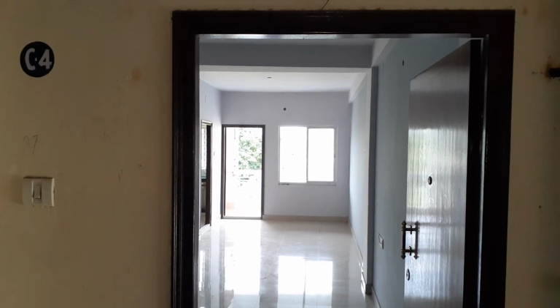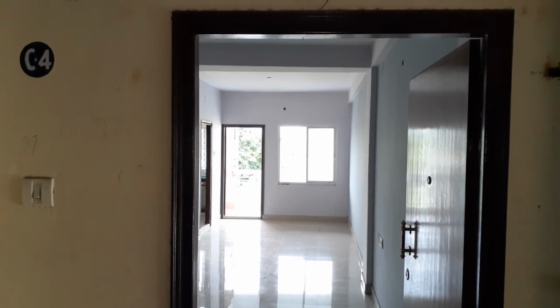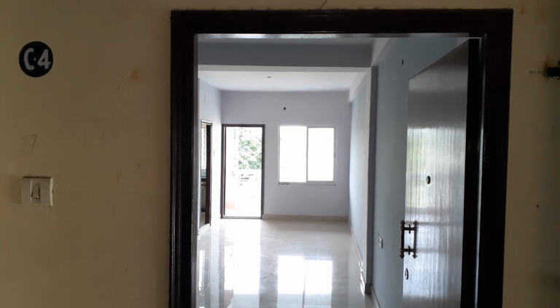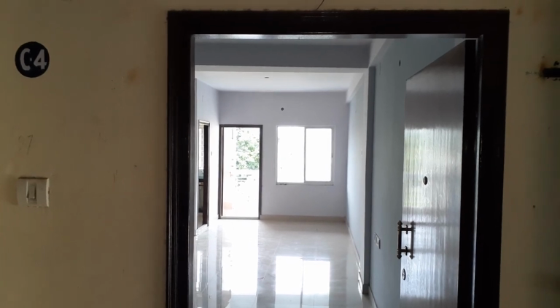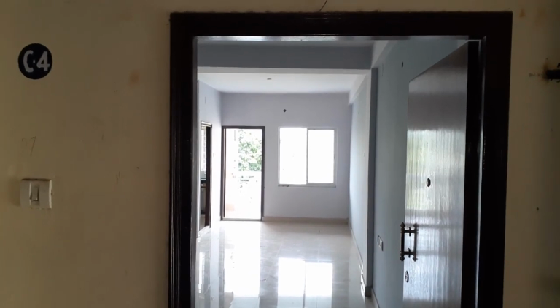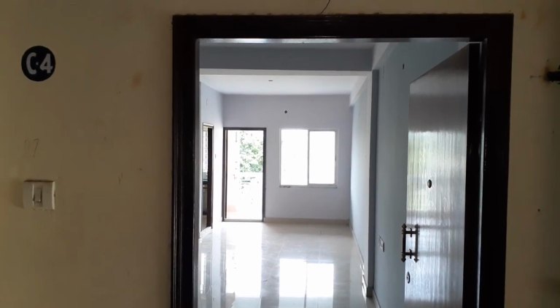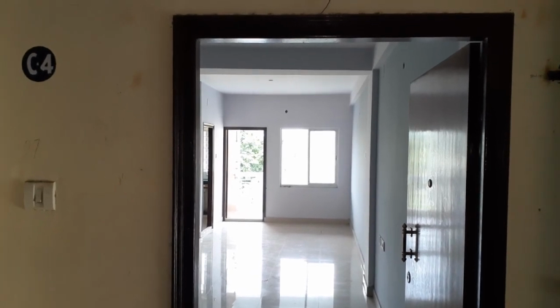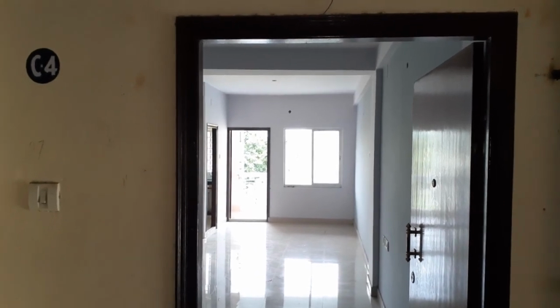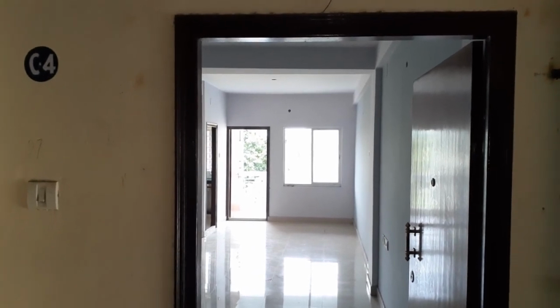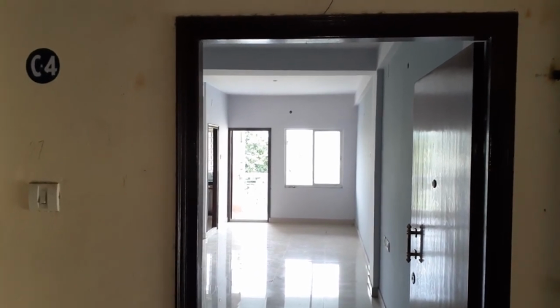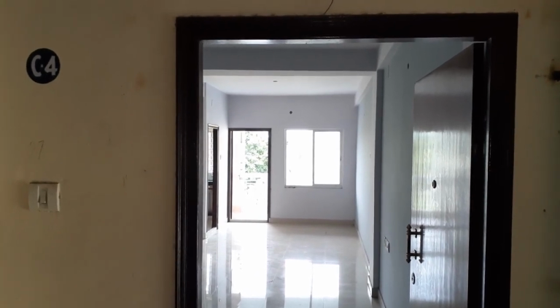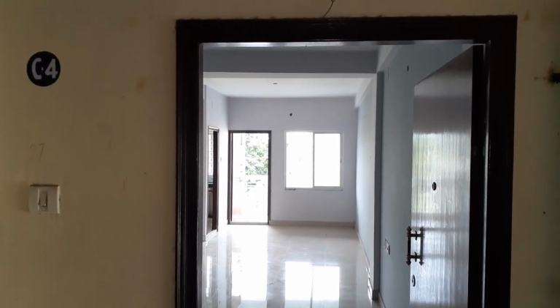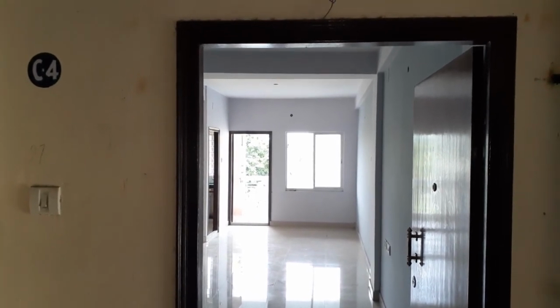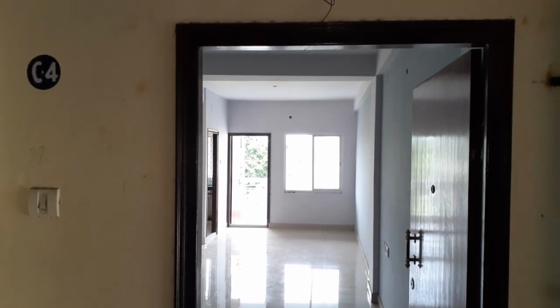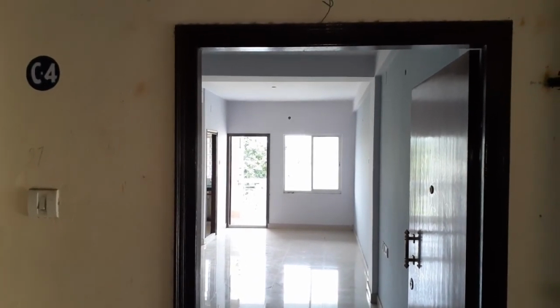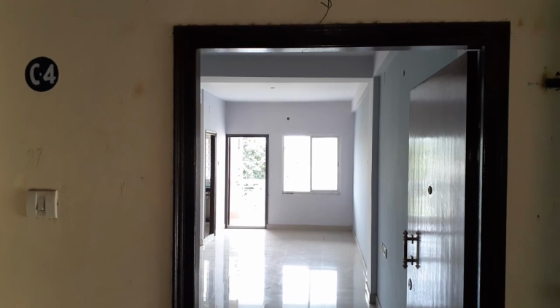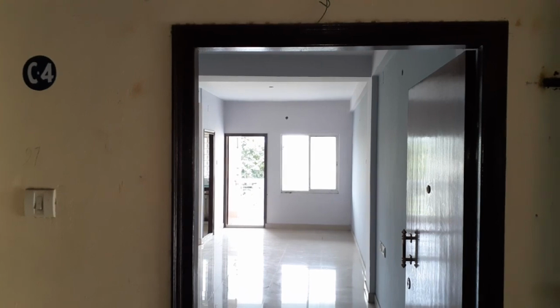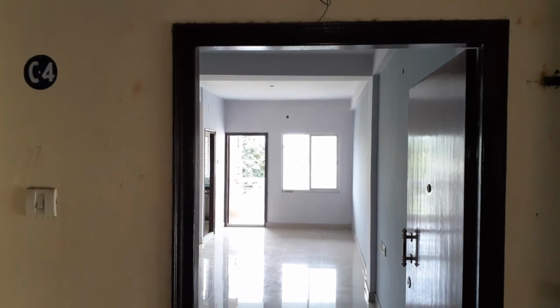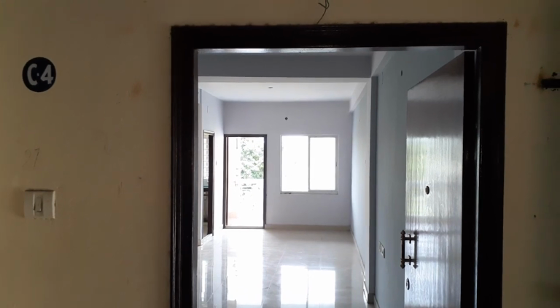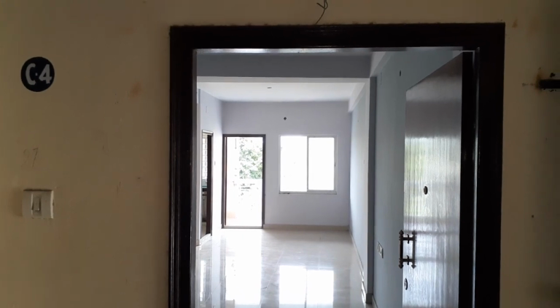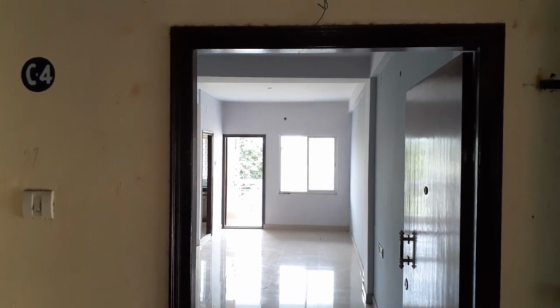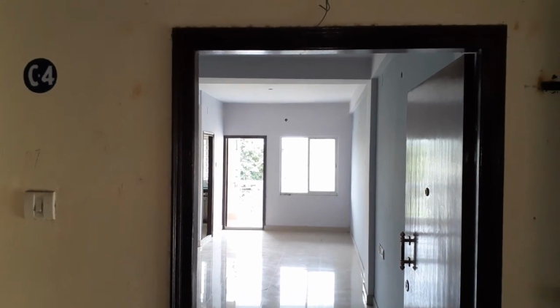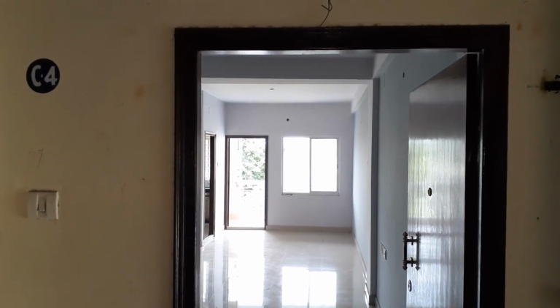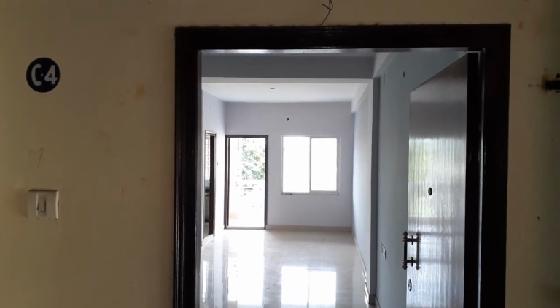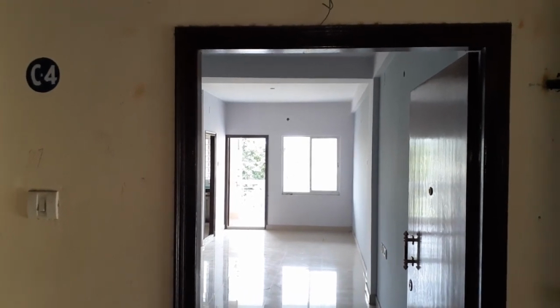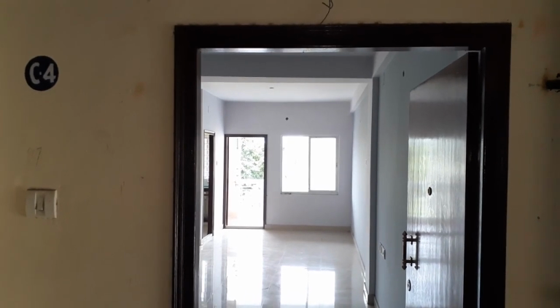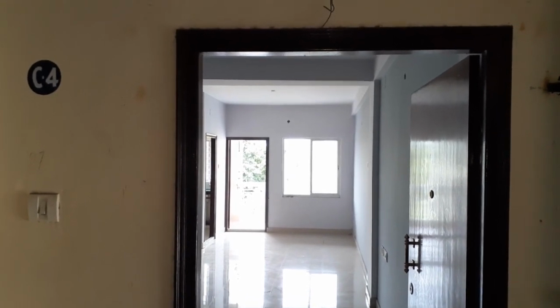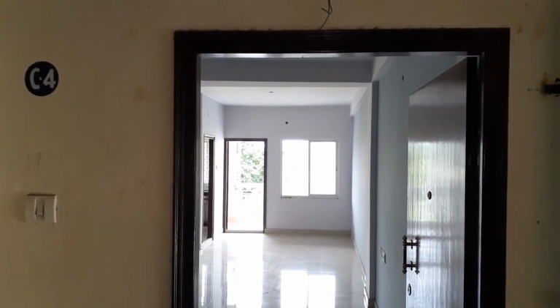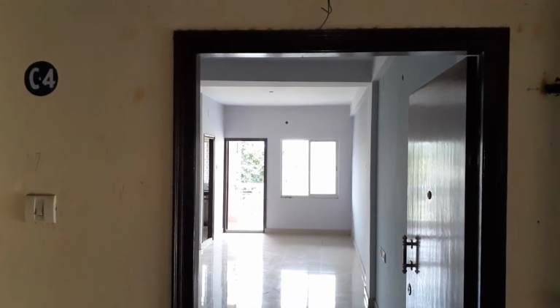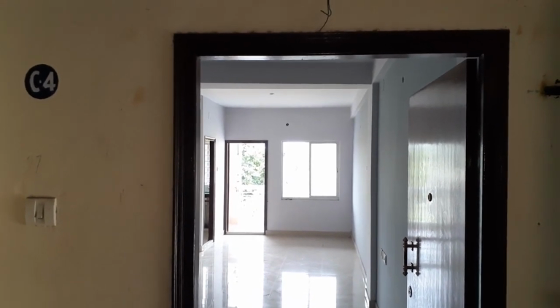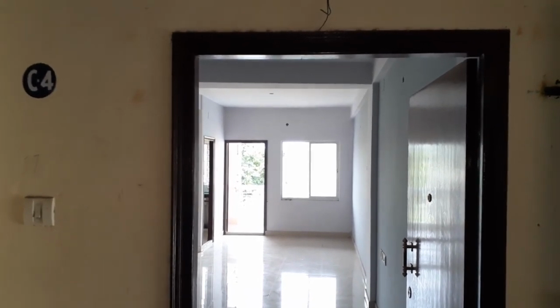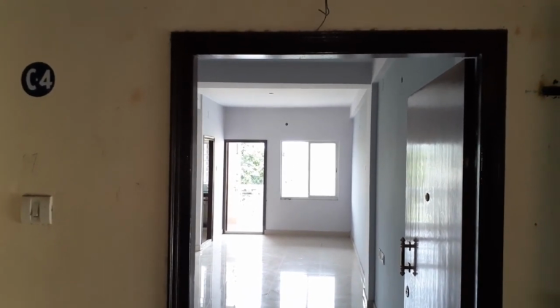Good afternoon everyone. This is our project Airport Residency, near Airport Gate No. 3, Birati Joshua Road Crossing.